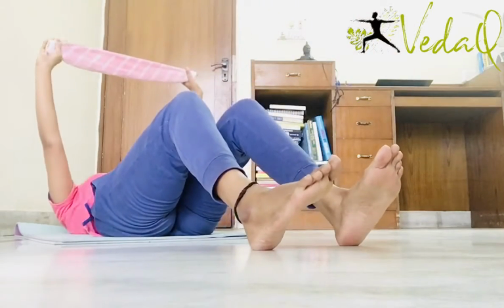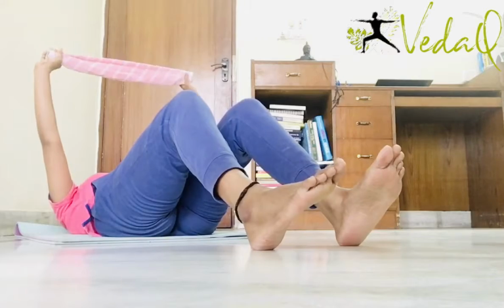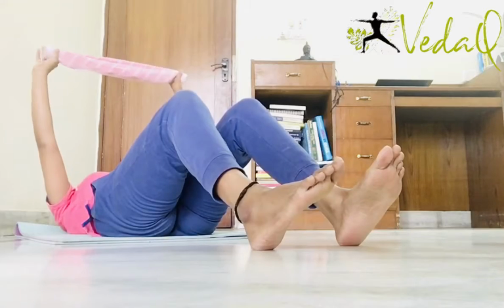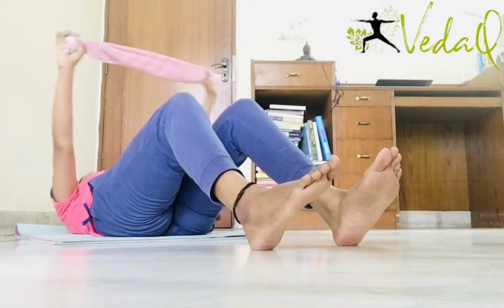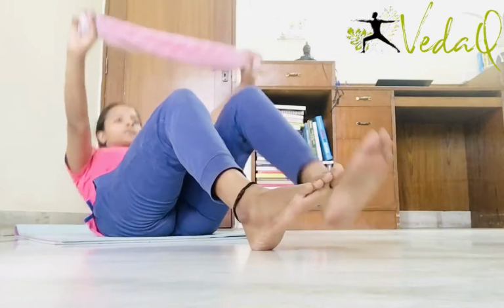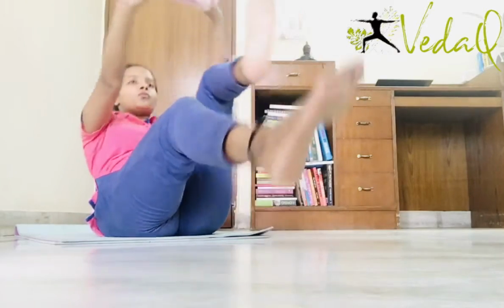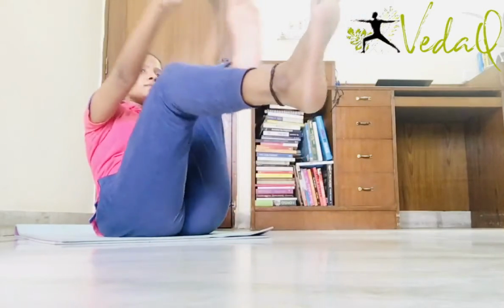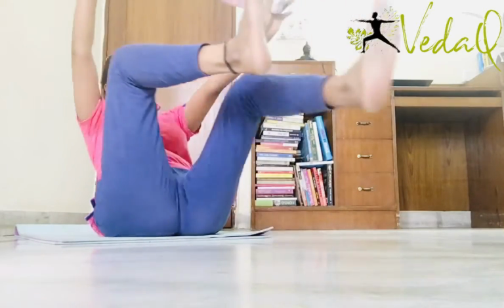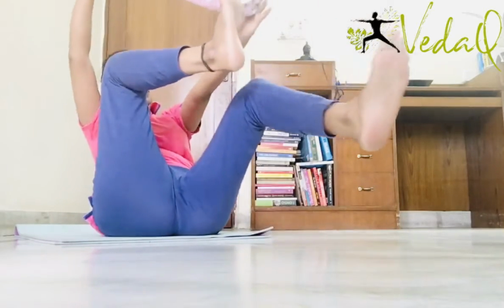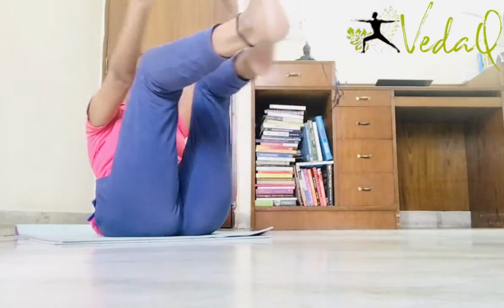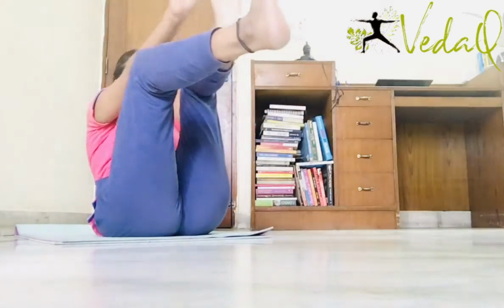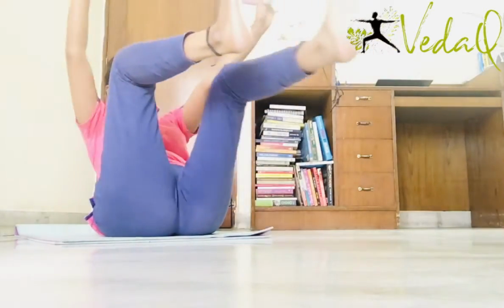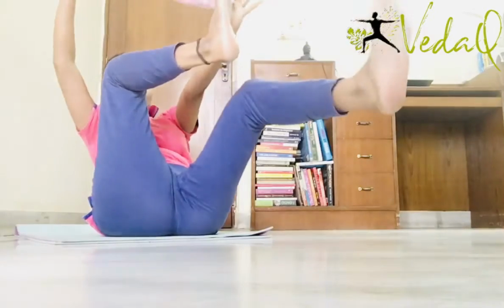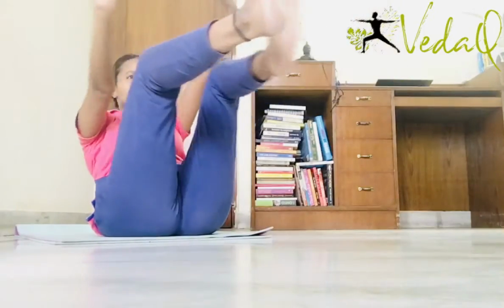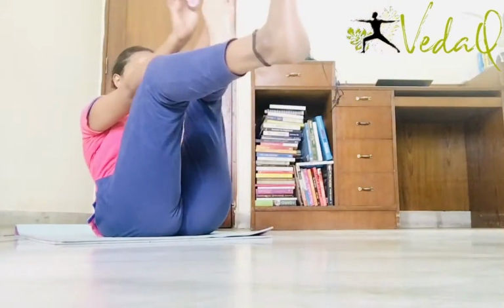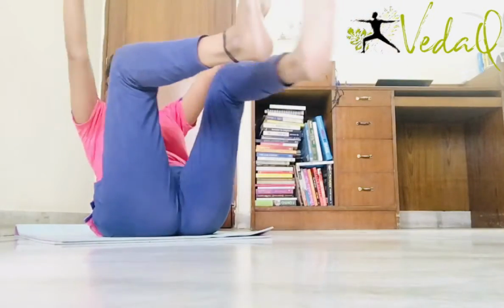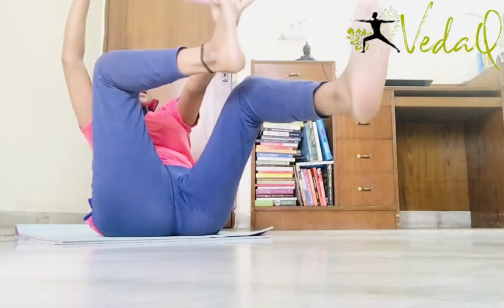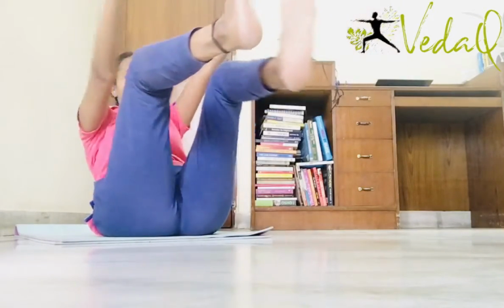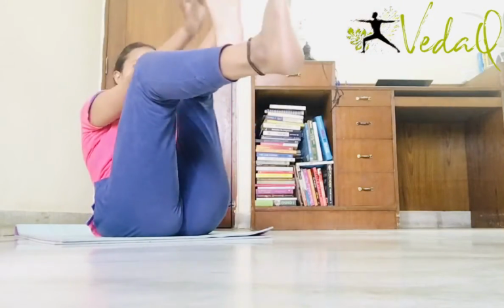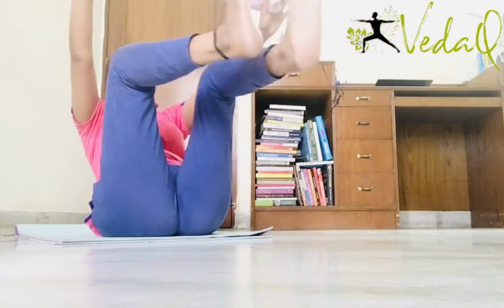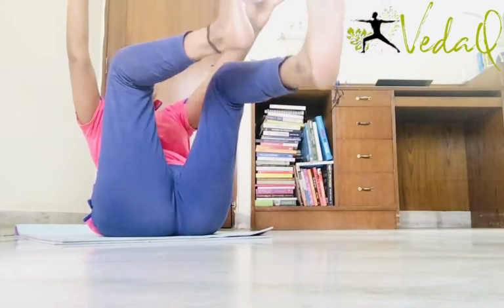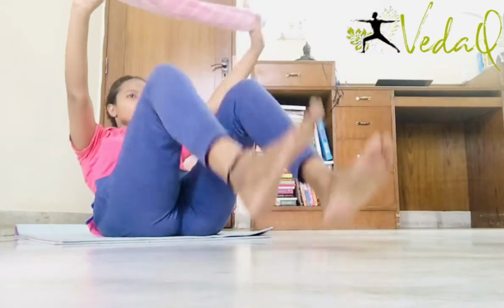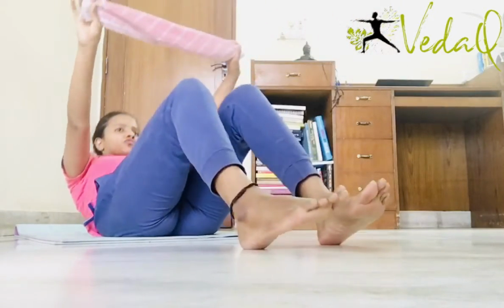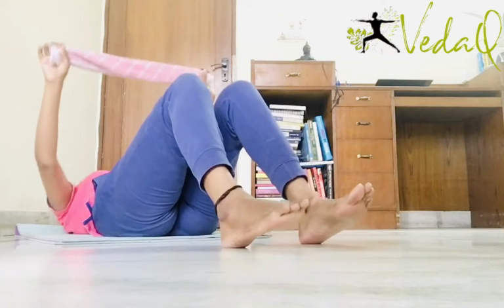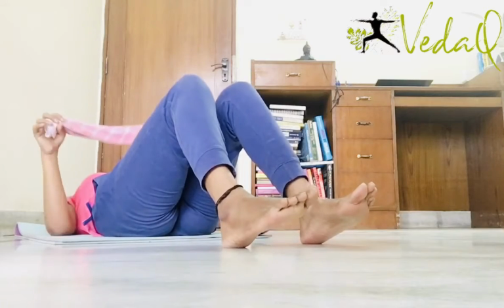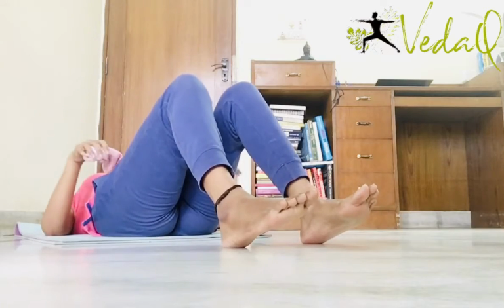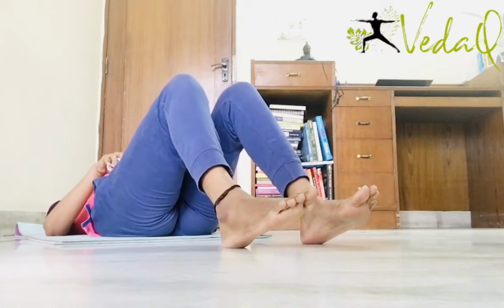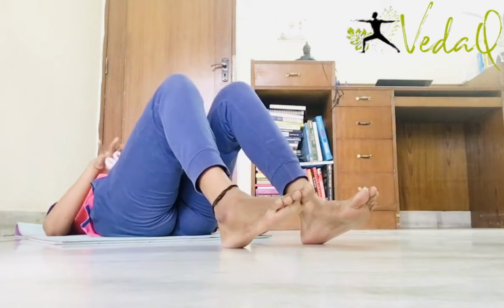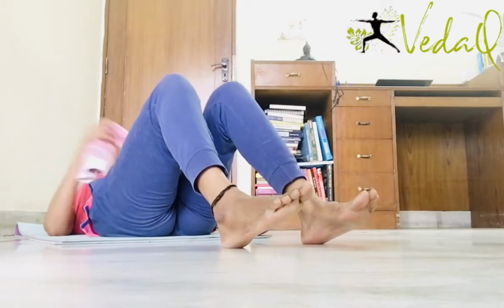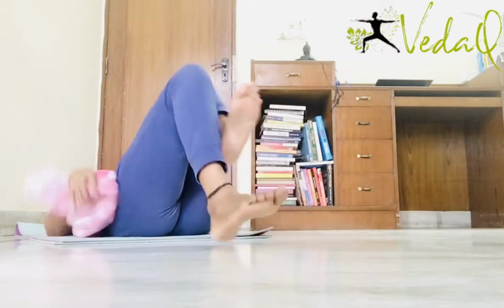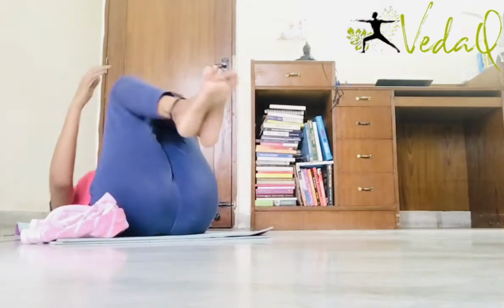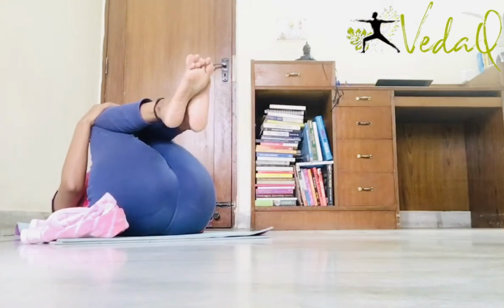Go down. 1, 2, 3, 4, 5, 6, 7, 8. Toes on floor. Go down. Relax. Knees on chest.